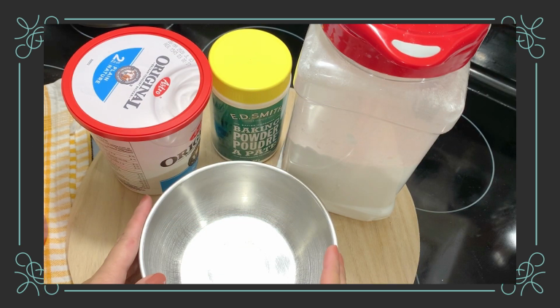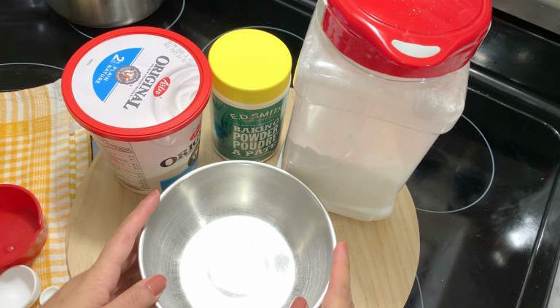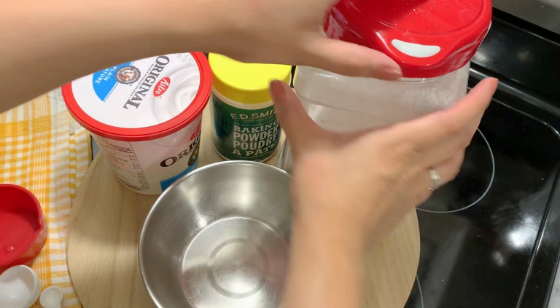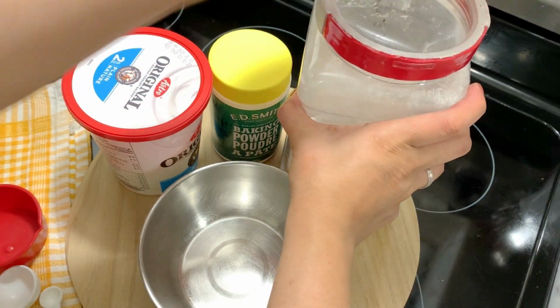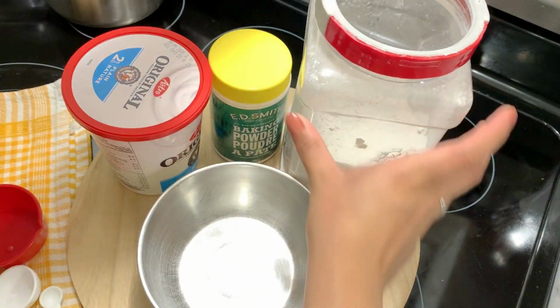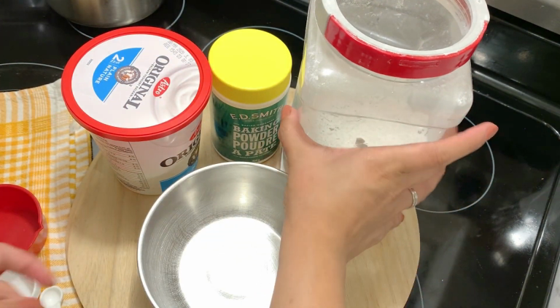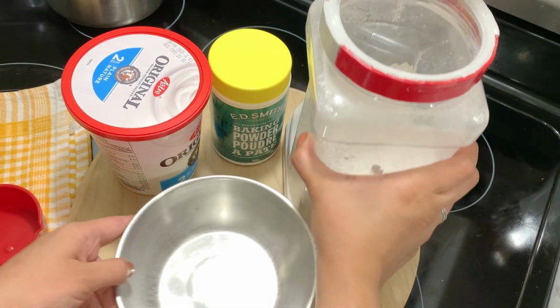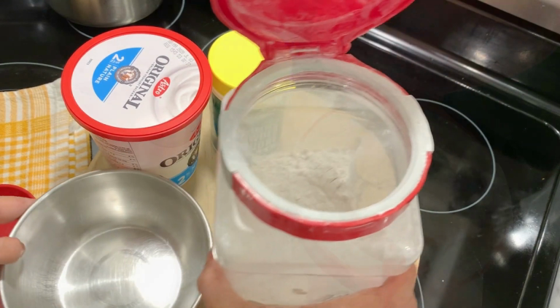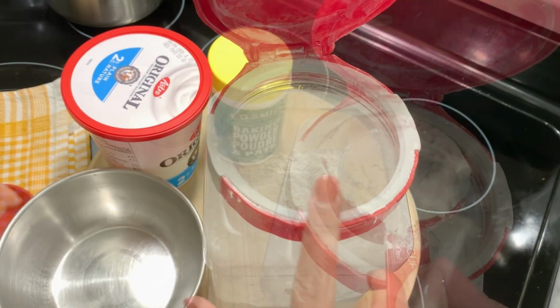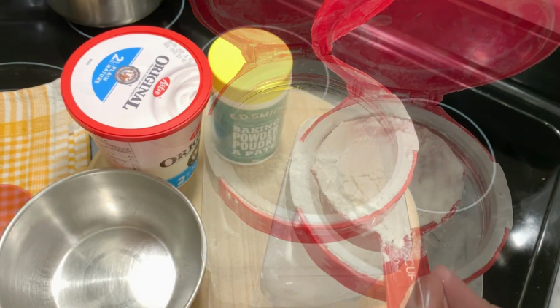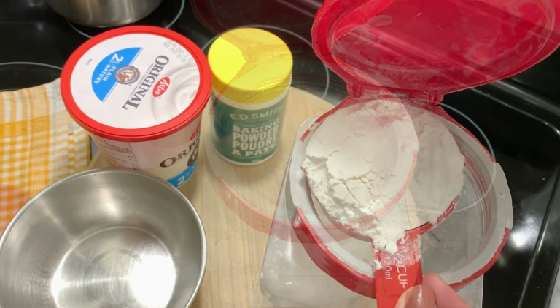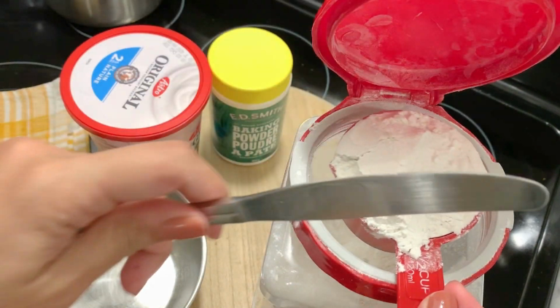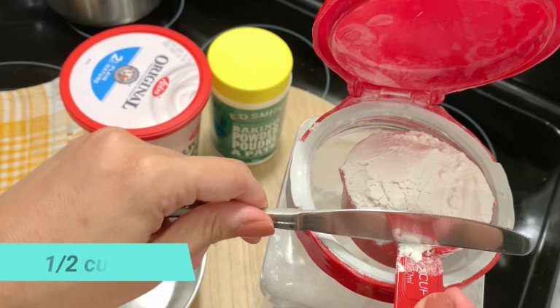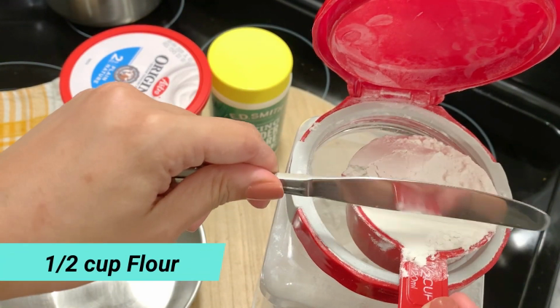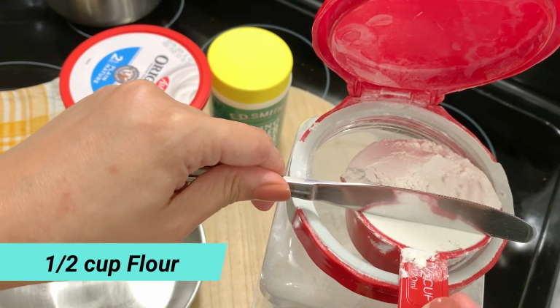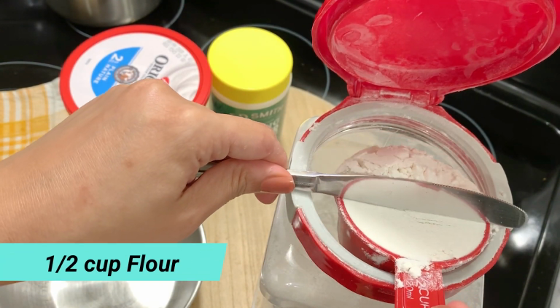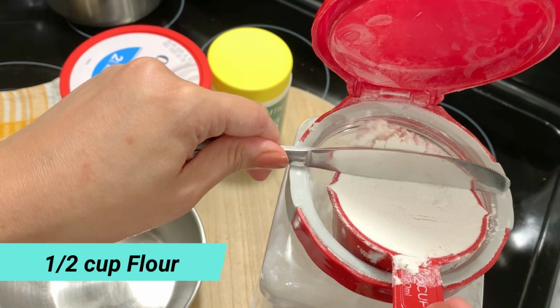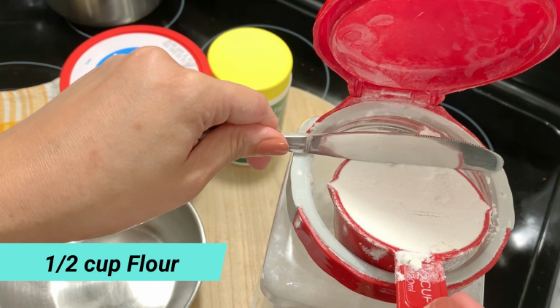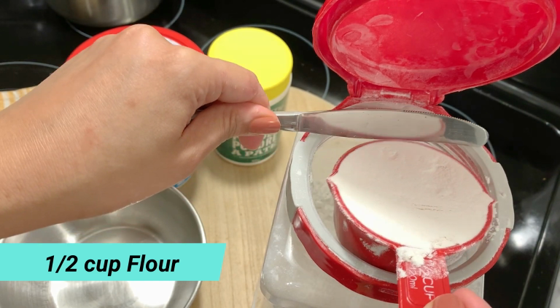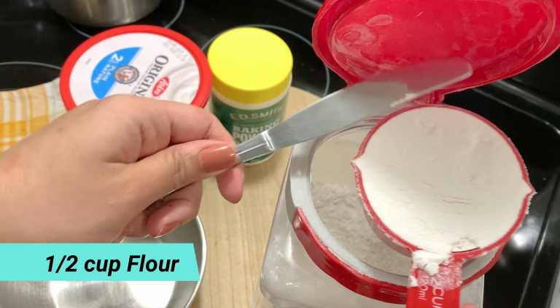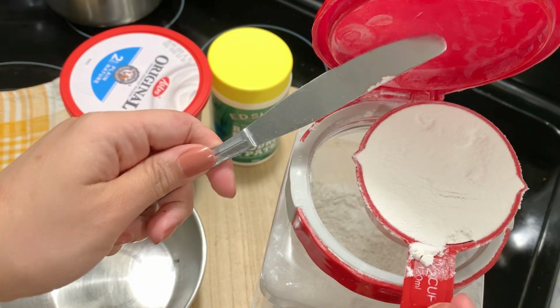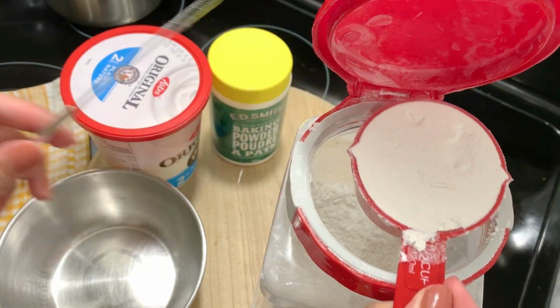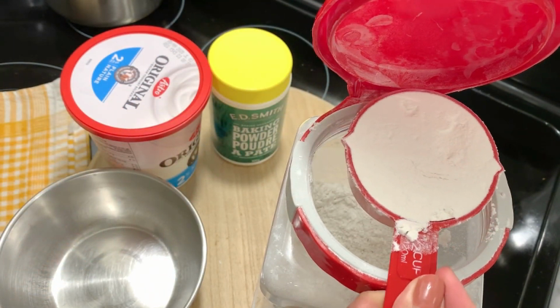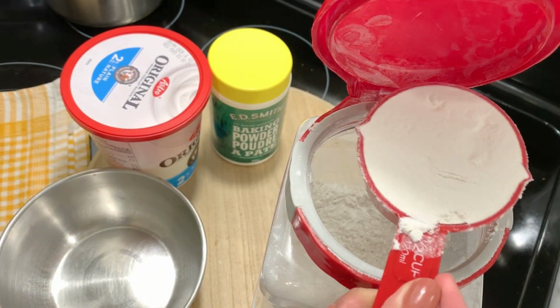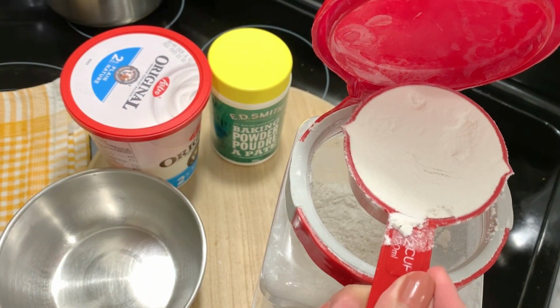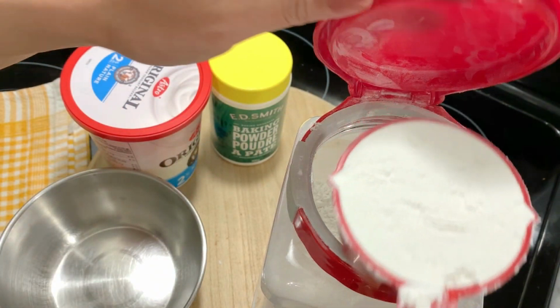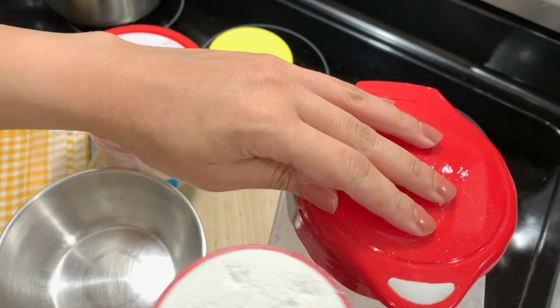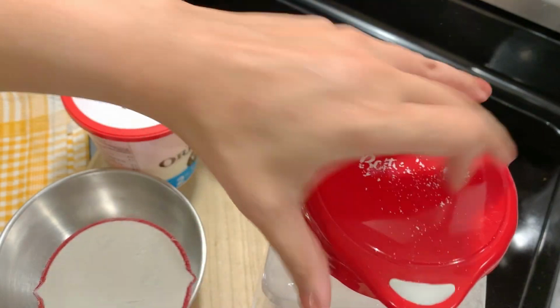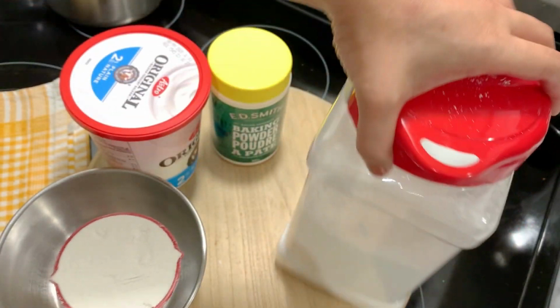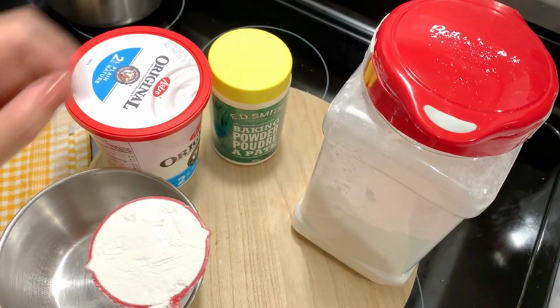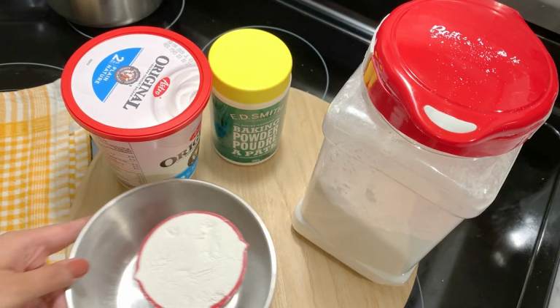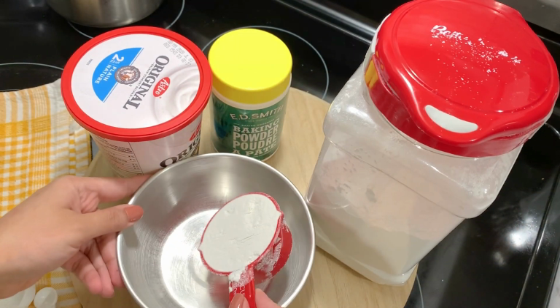For this recipe, you will need 1/2 cup maida (flour). You can double, triple, or quadruple this recipe. I have taken 1/2 cup maida and leveled it — you don't need it heaped. Use measuring cups or measuring spoons.